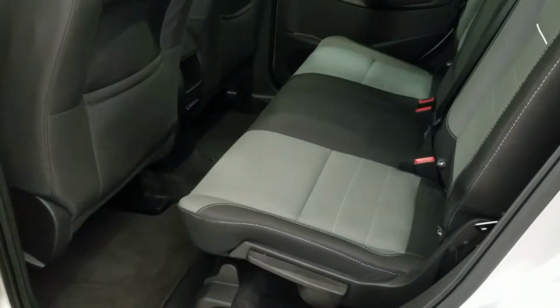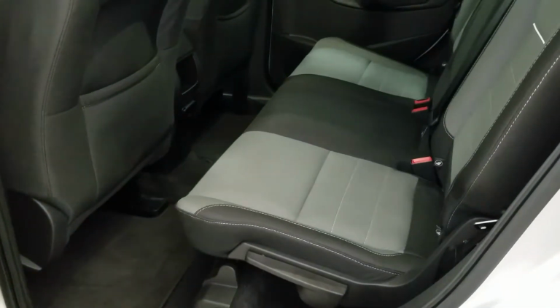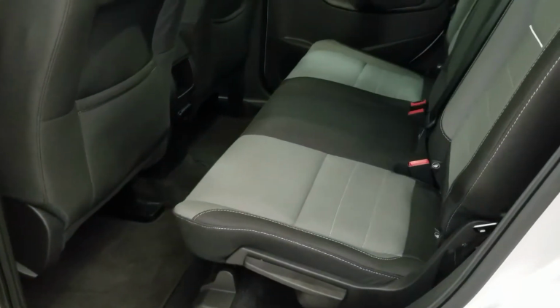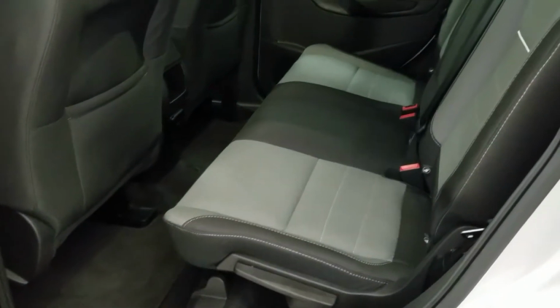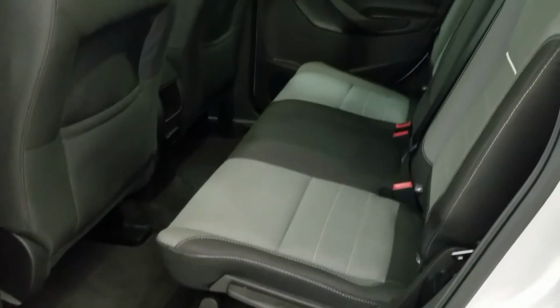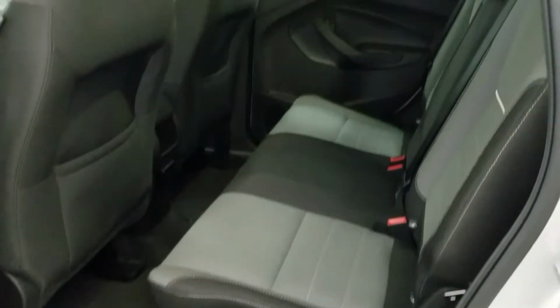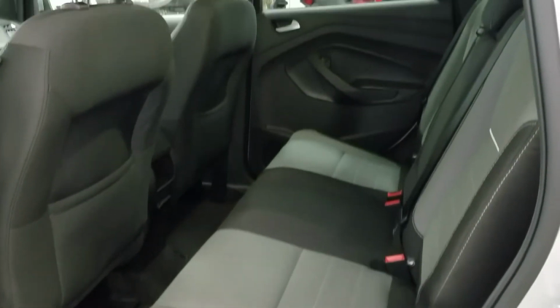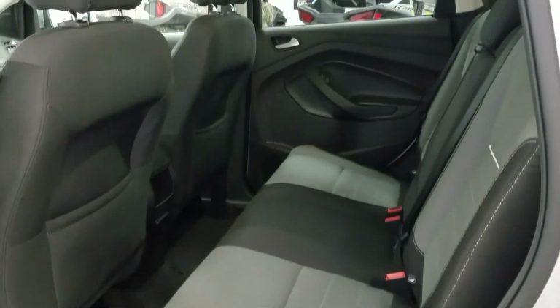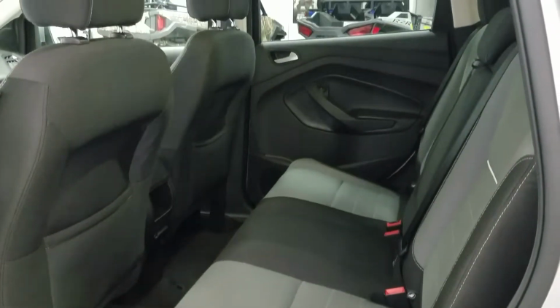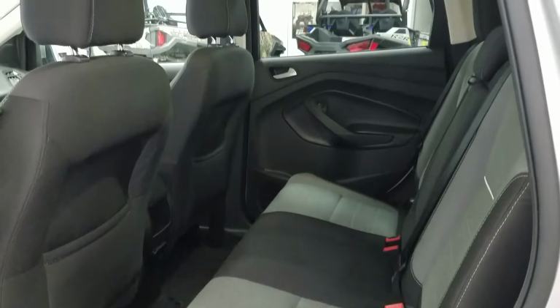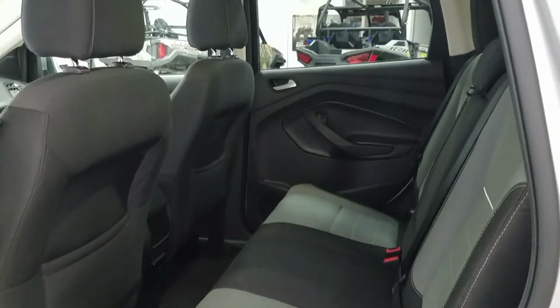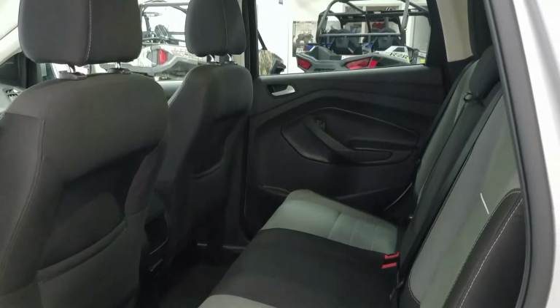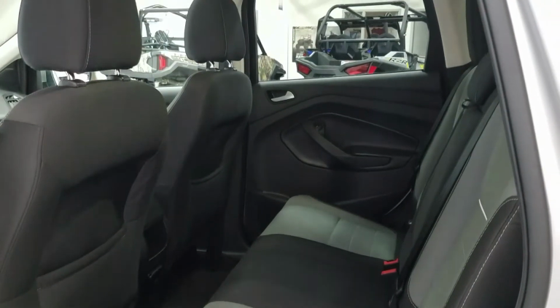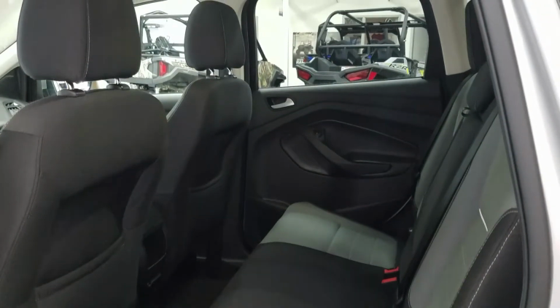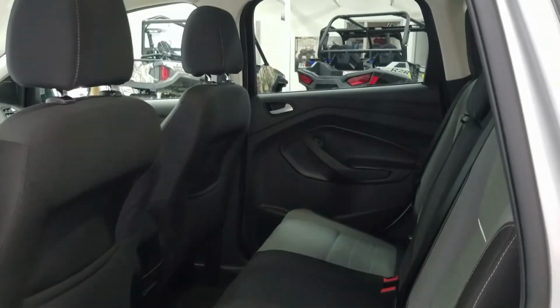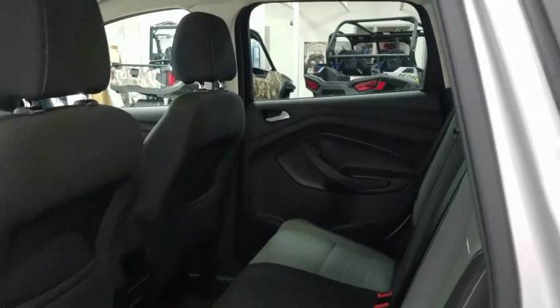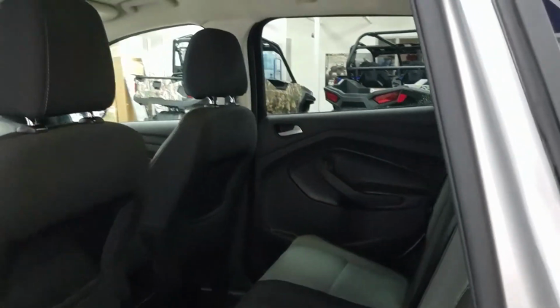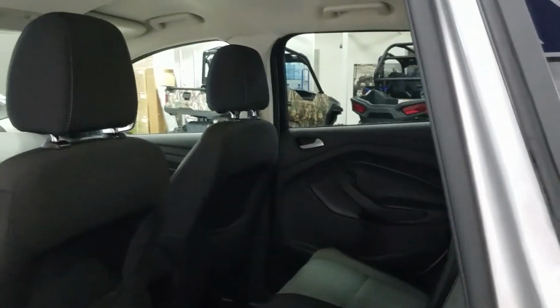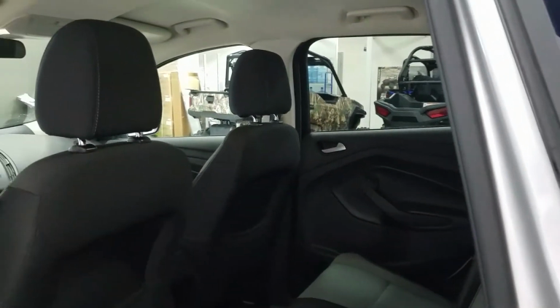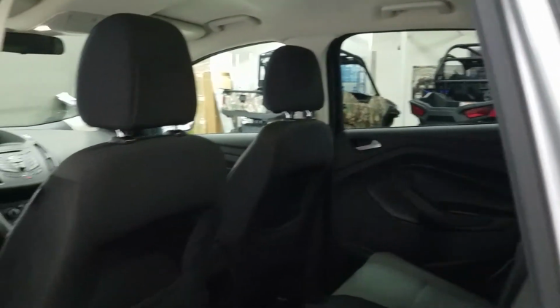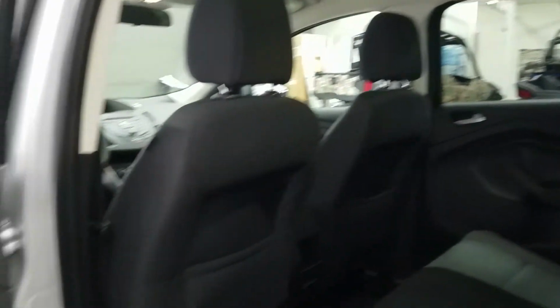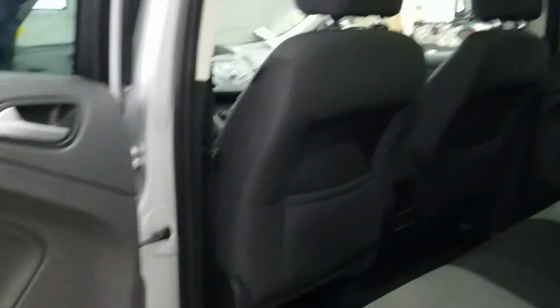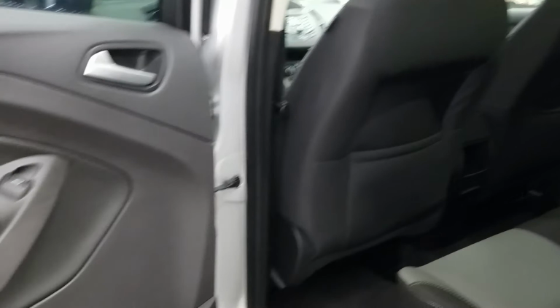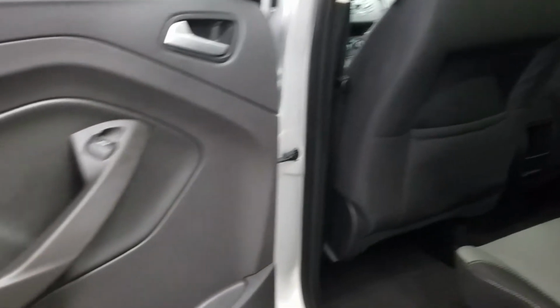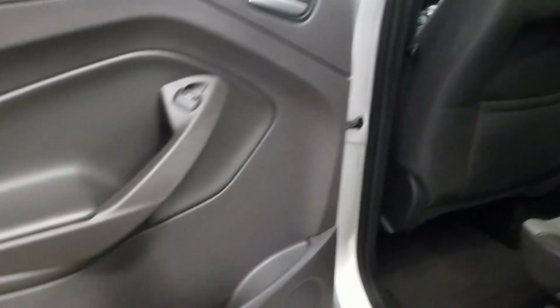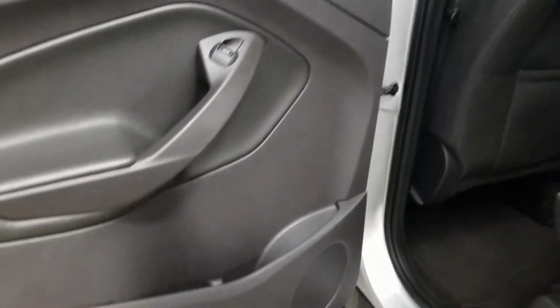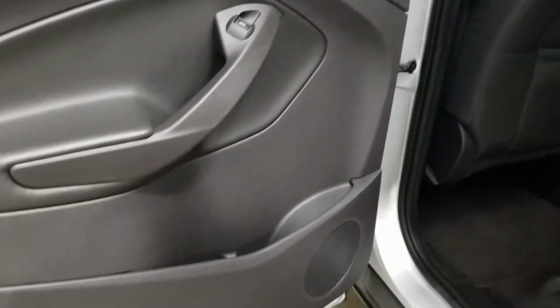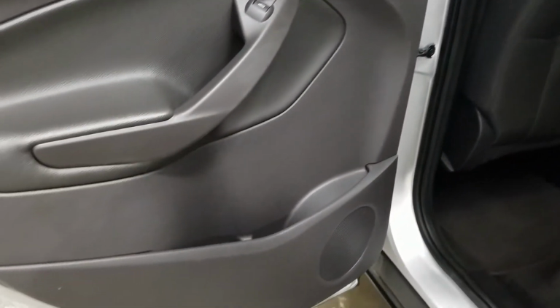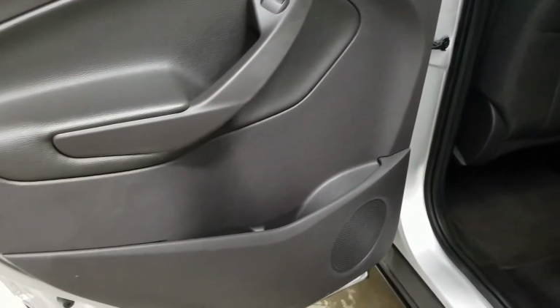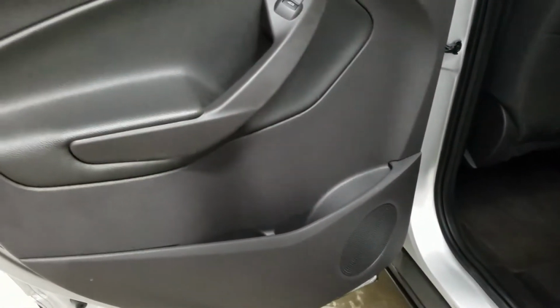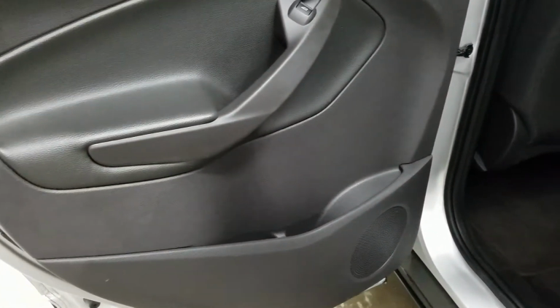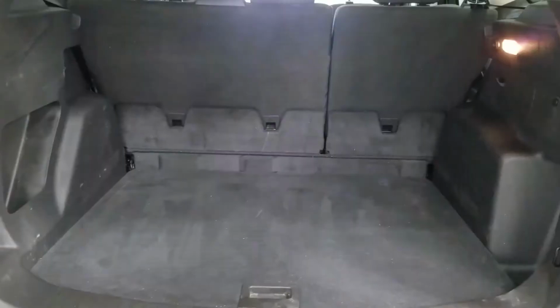The second row is a 60-40 split. It offers a 12-volt power supply, storage seat pockets behind the driver and passenger seat, lots of headroom, second row power windows, a cup holder in the door, and door speakers.